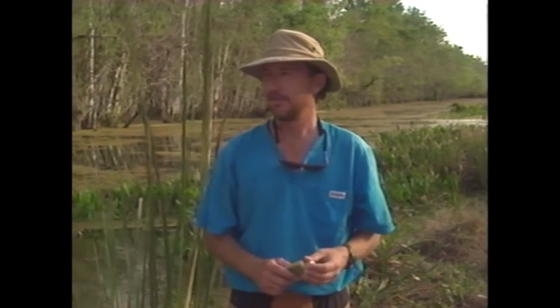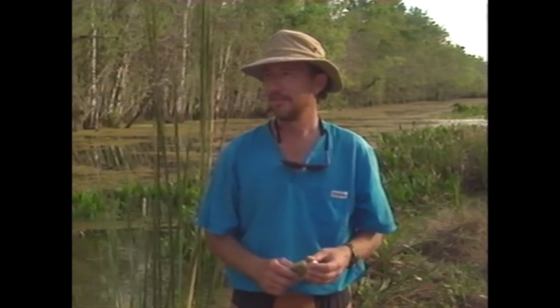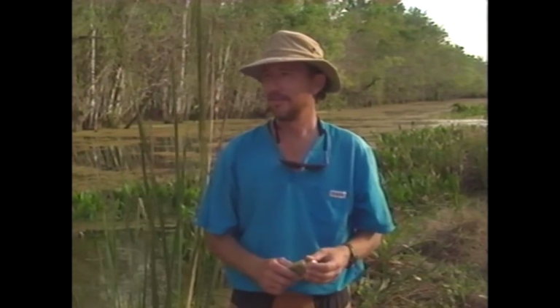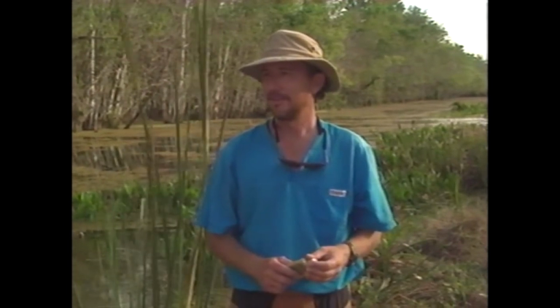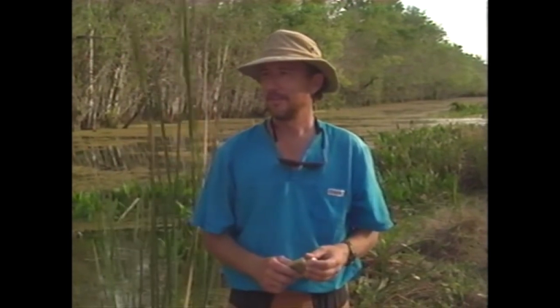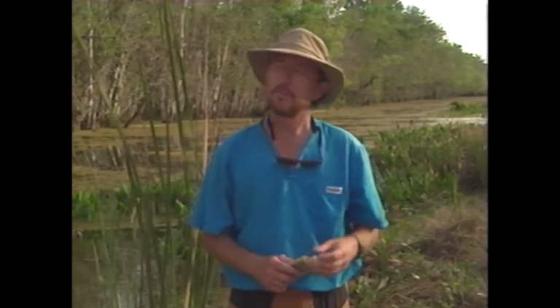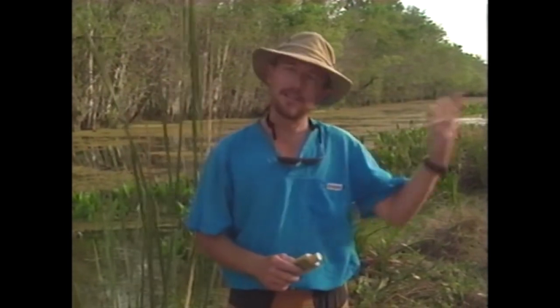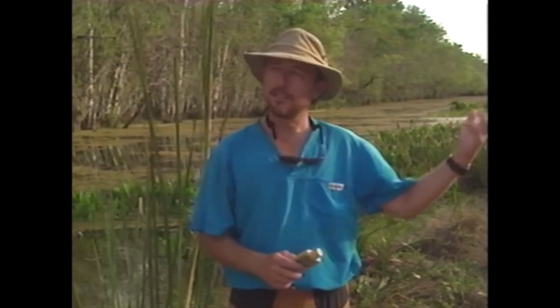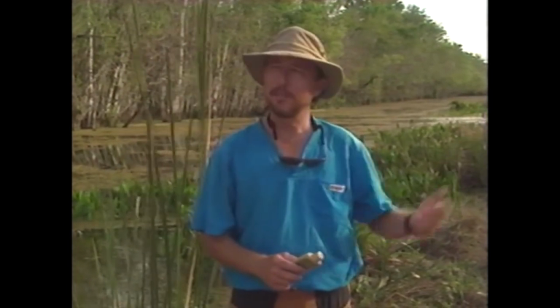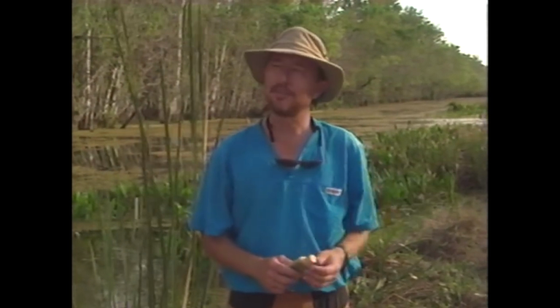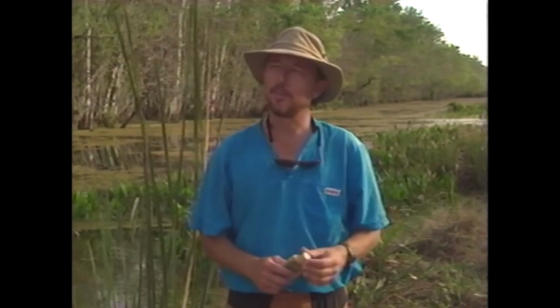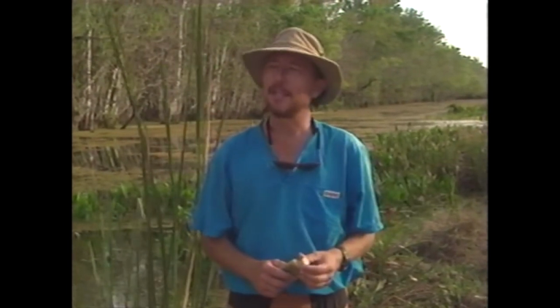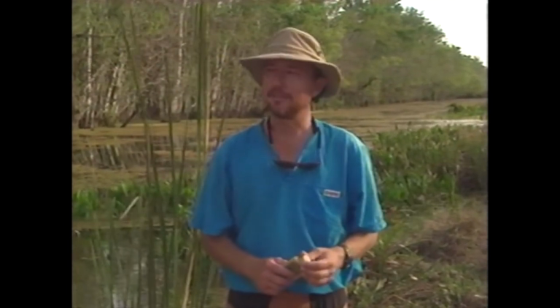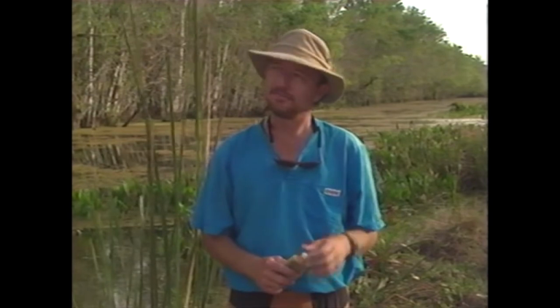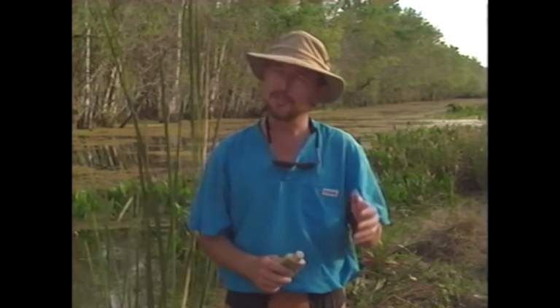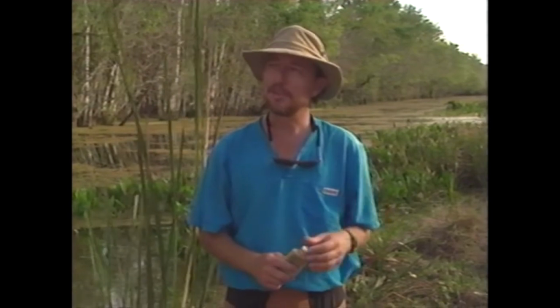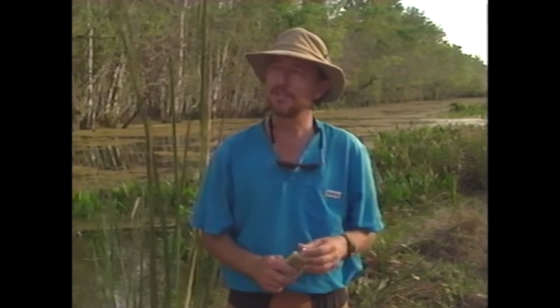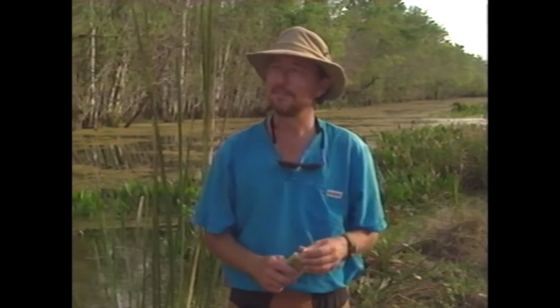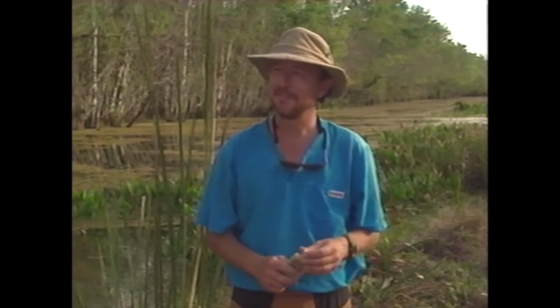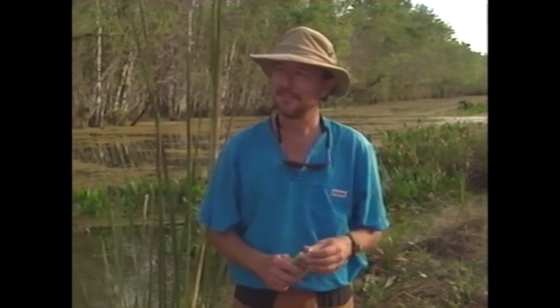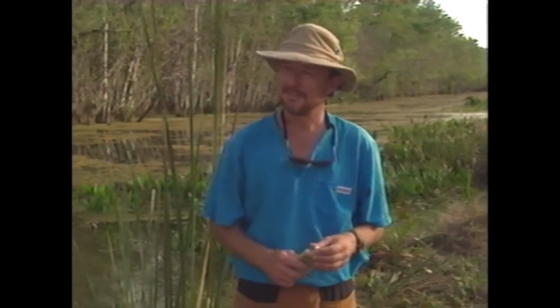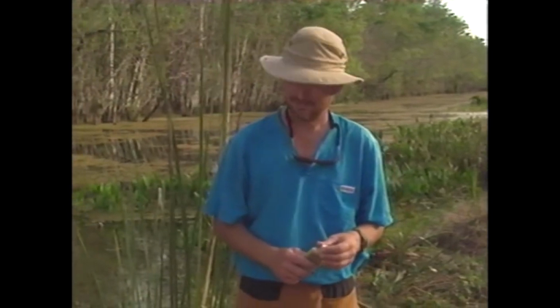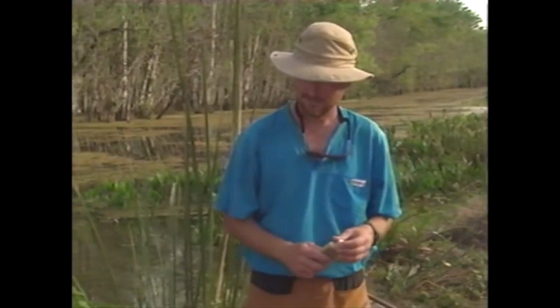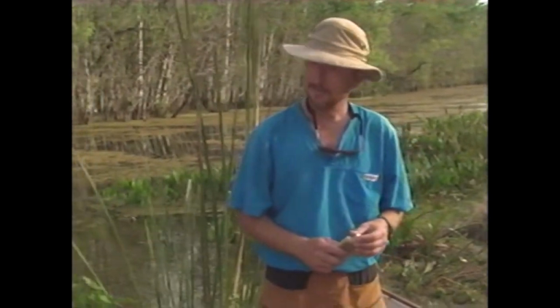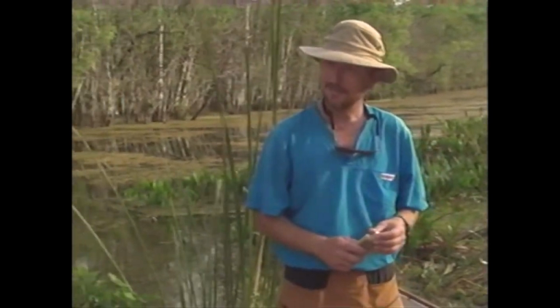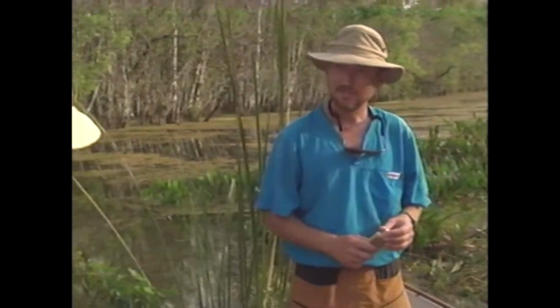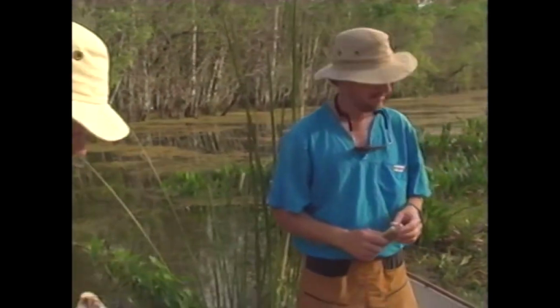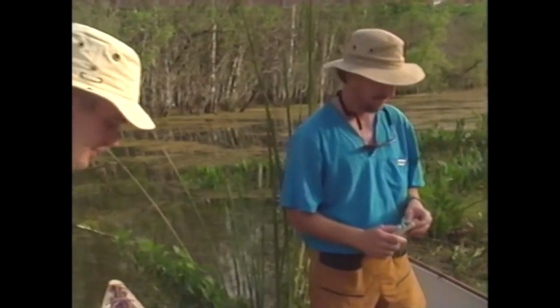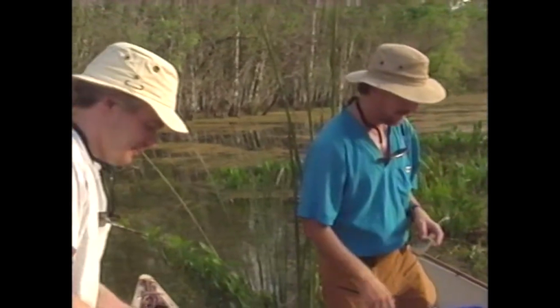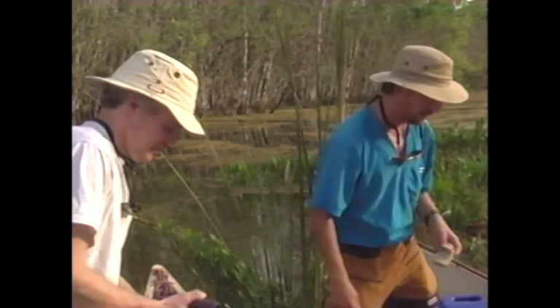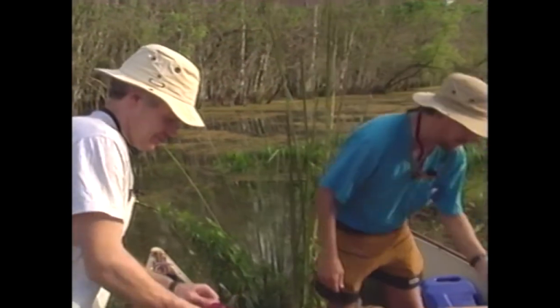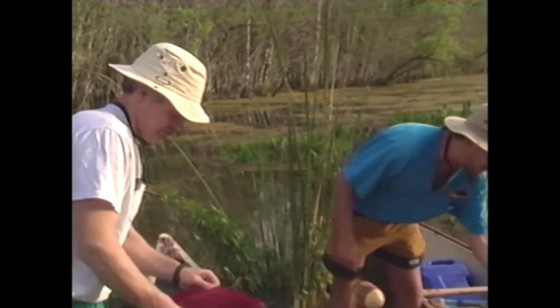Where are we going to run into sandflies? Out on the Gulf beaches, if the wind dies, you can sometimes get some. Well, what do you say we pack up and get out of here? Sounds great.